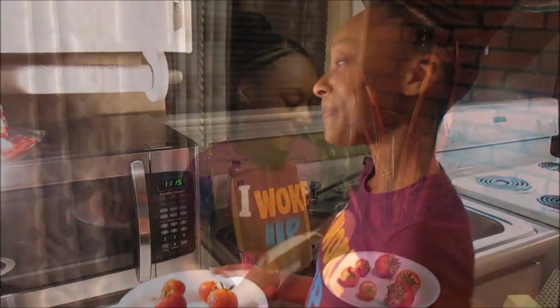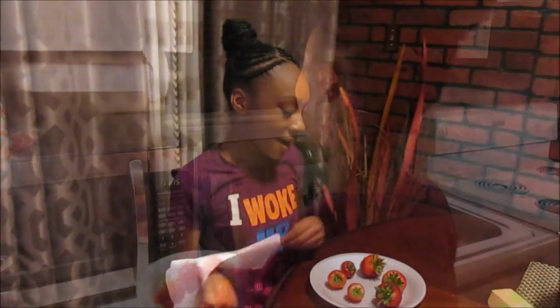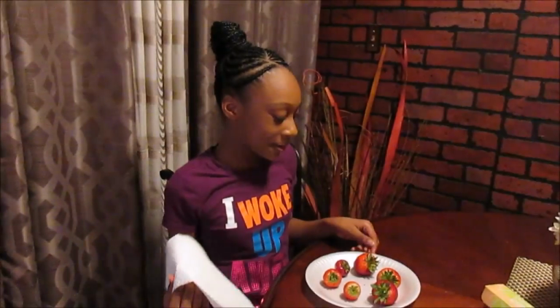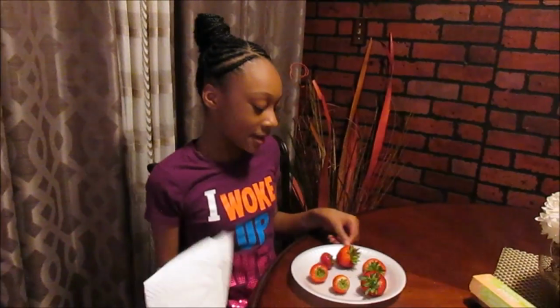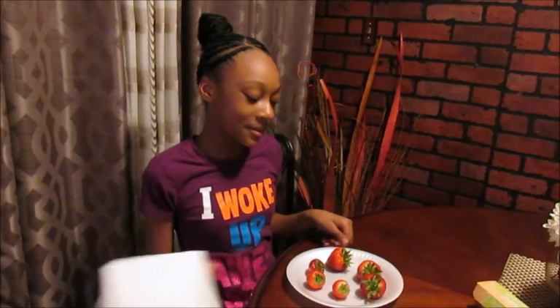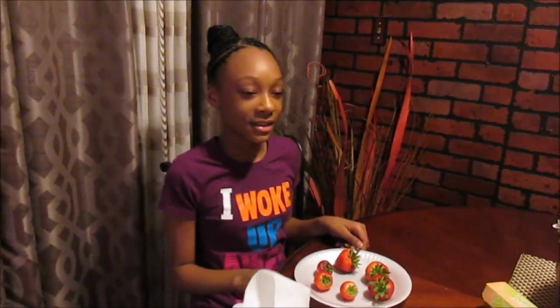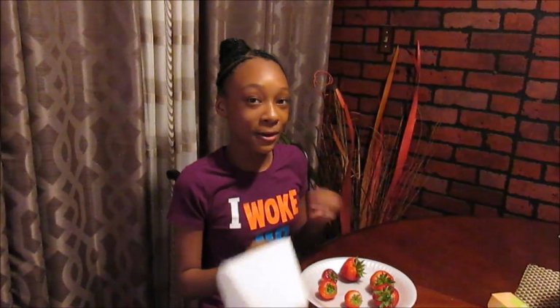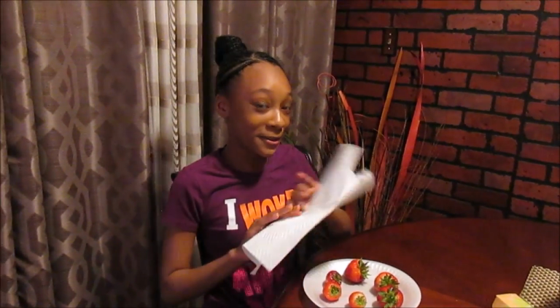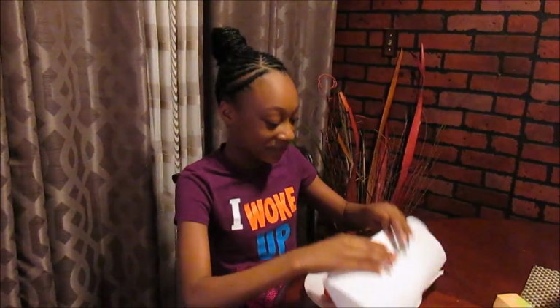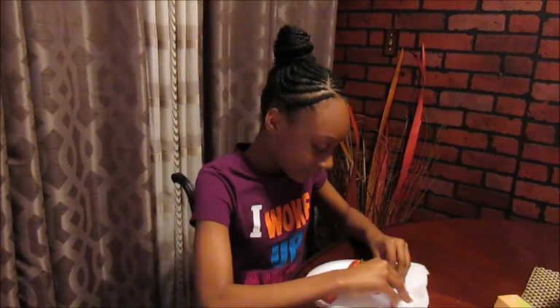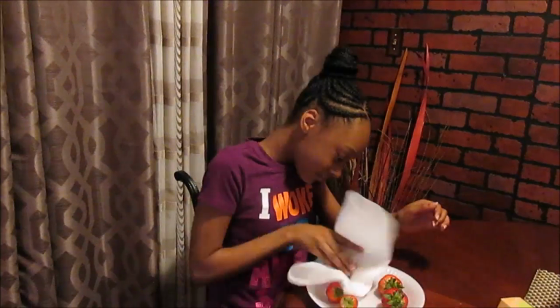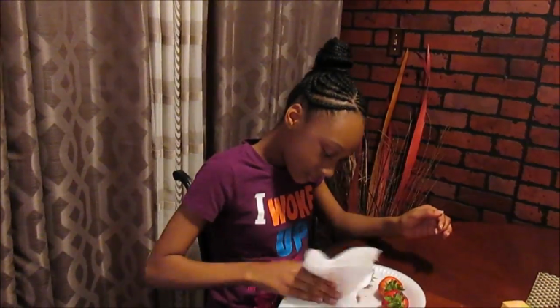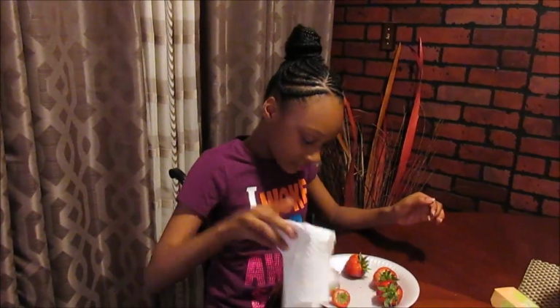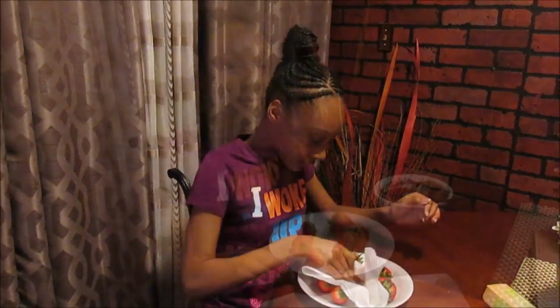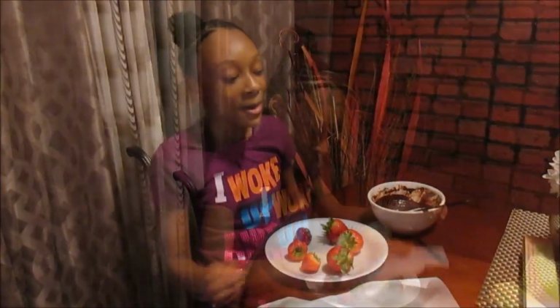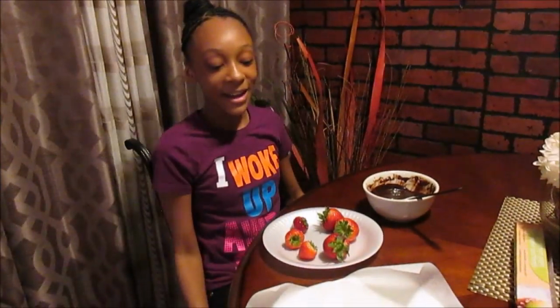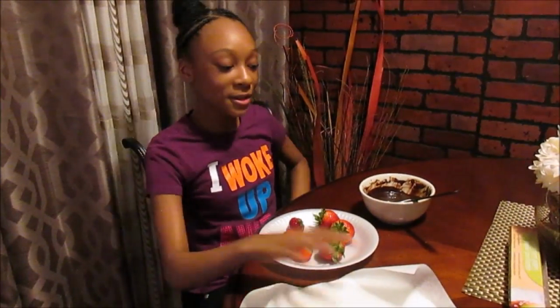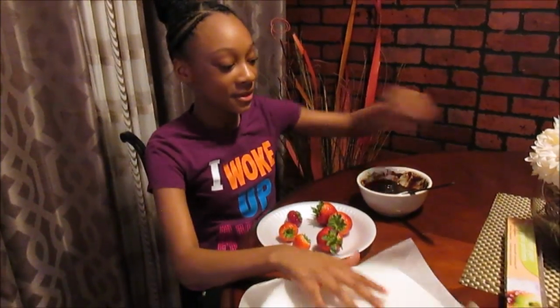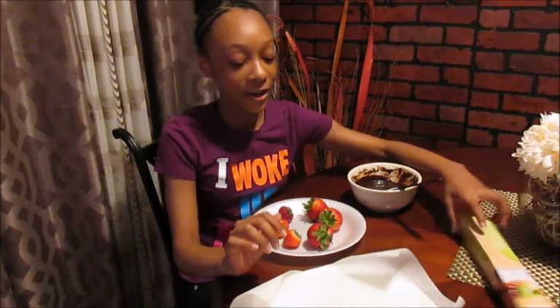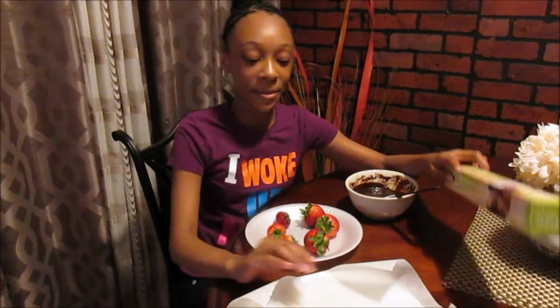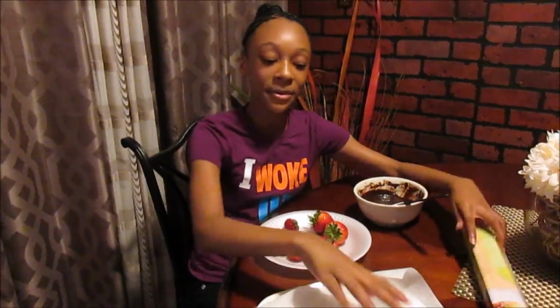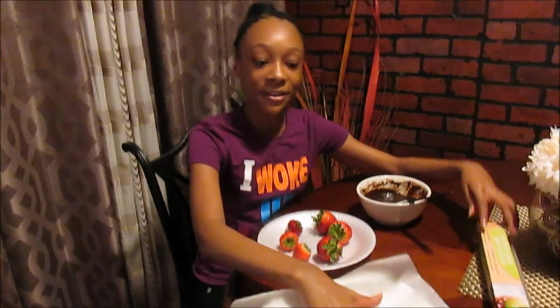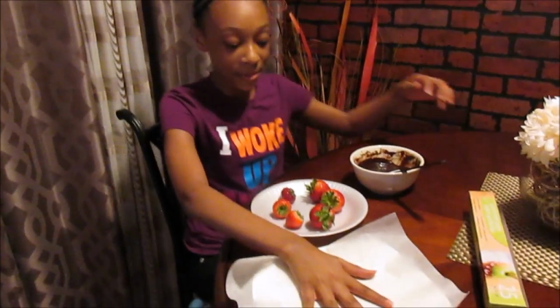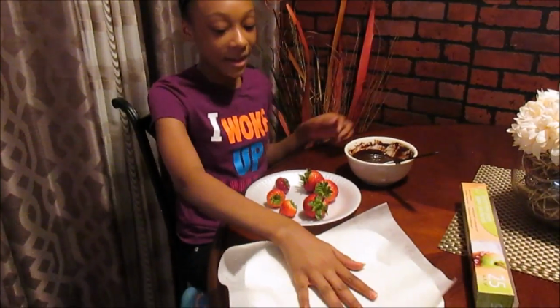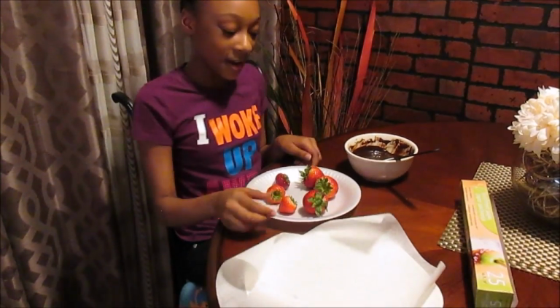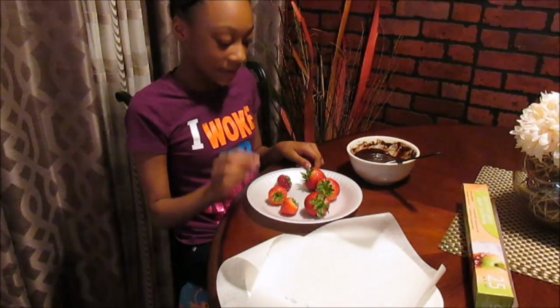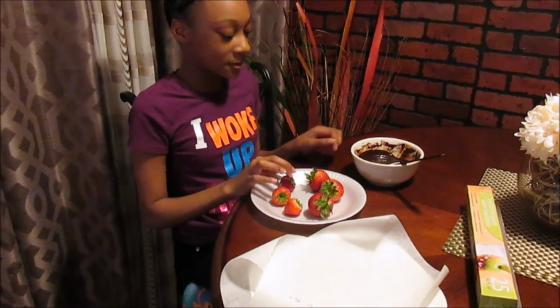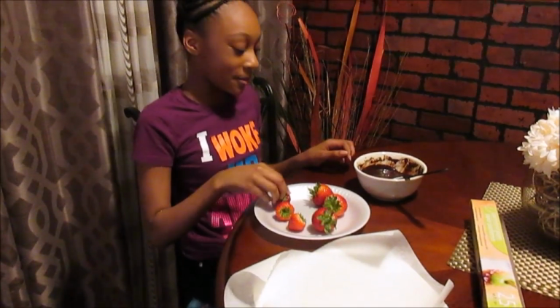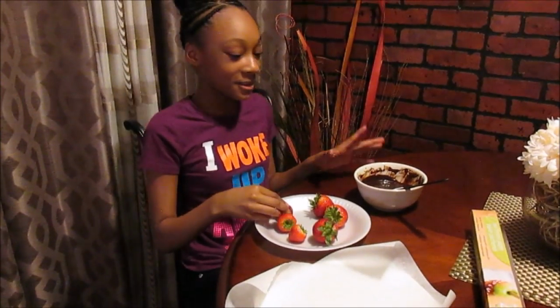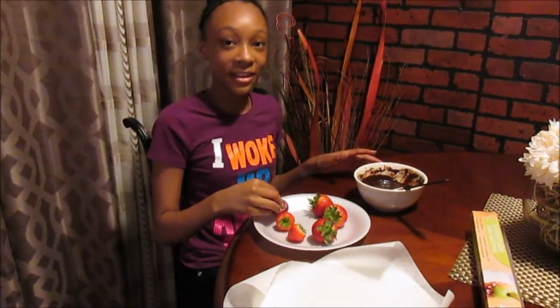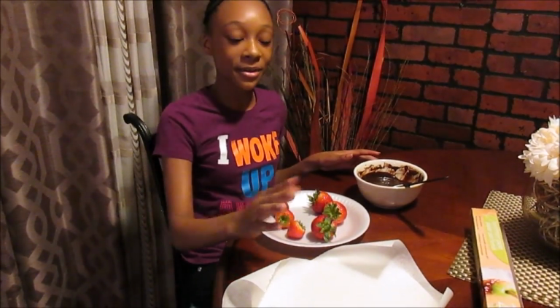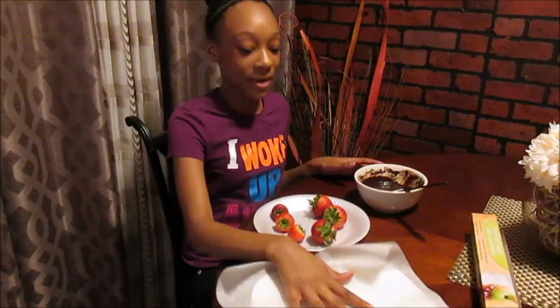Now I'm going to drip some of the excess water off of the strawberries. I took a piece of parchment paper and put it on this paper plate, and now I'm going to dip the strawberries in the chocolate and put them on the paper.